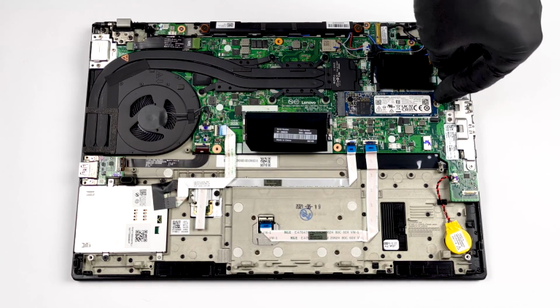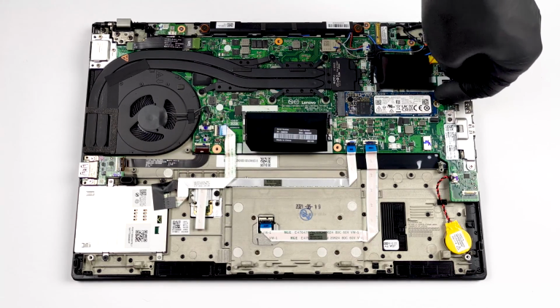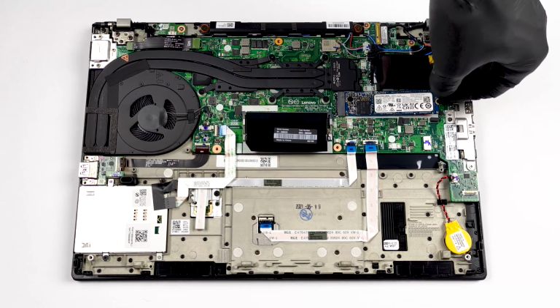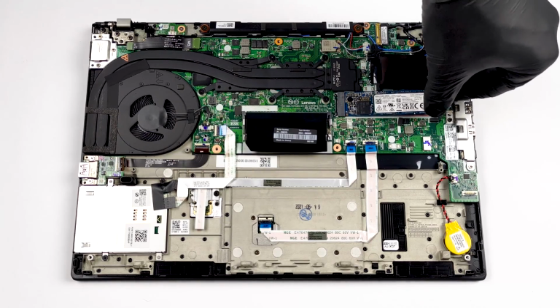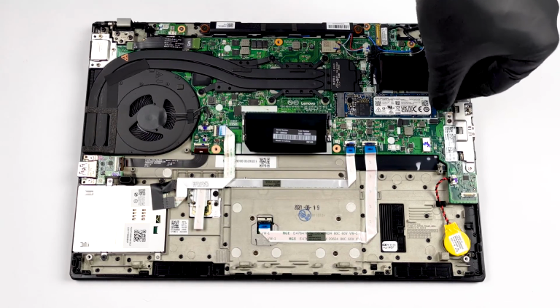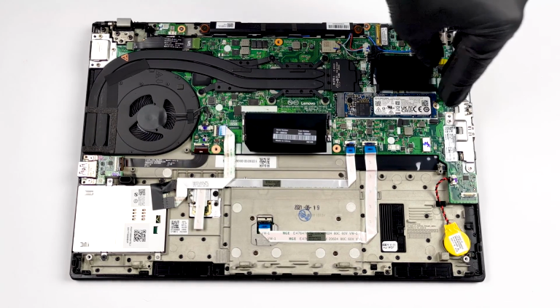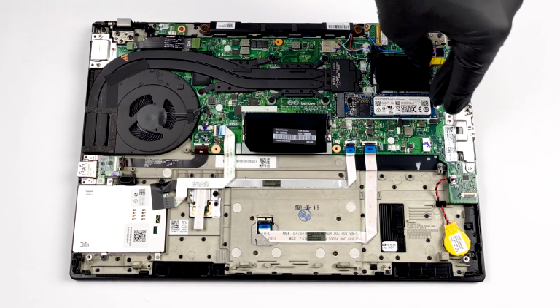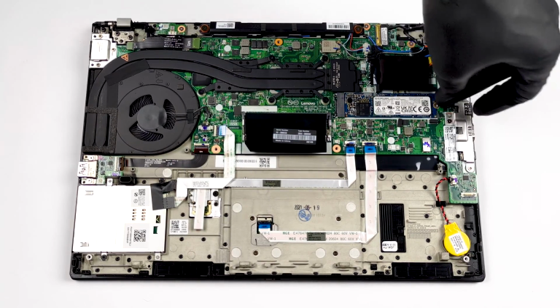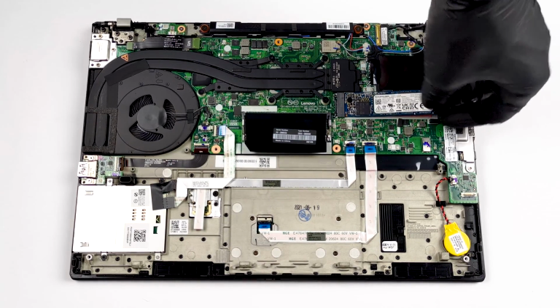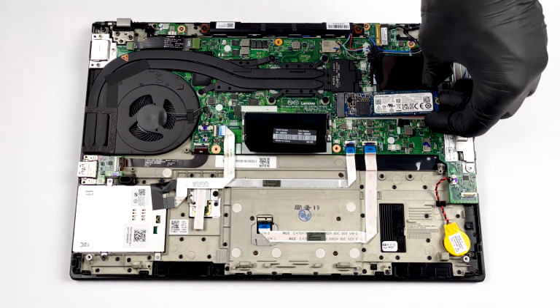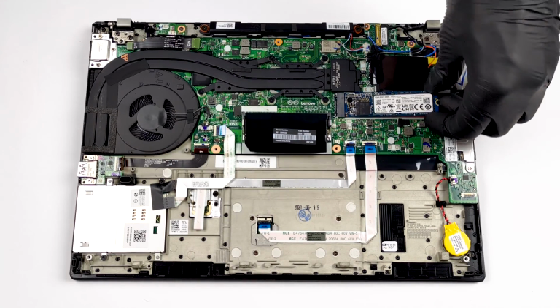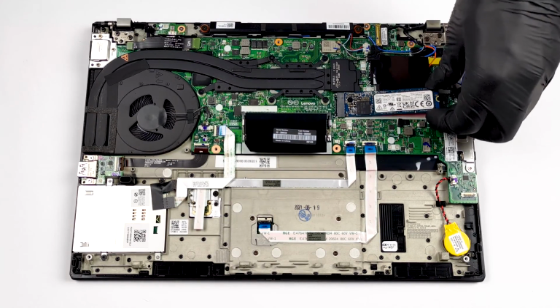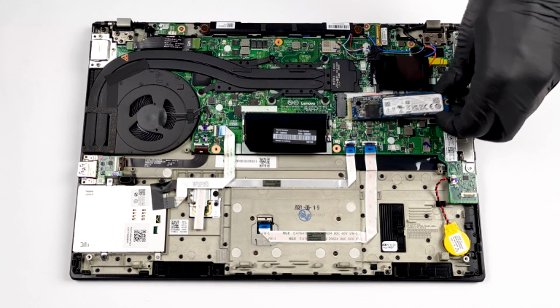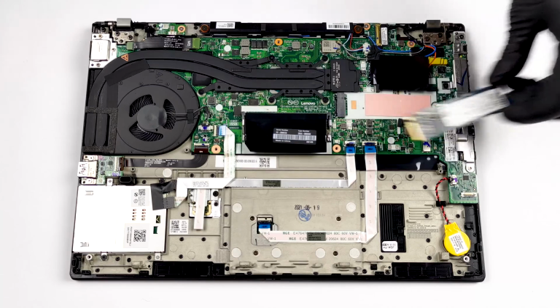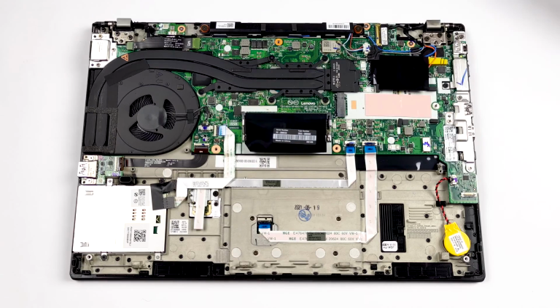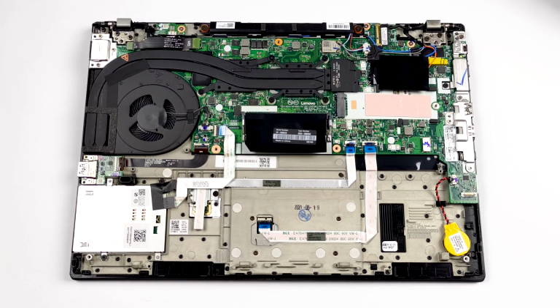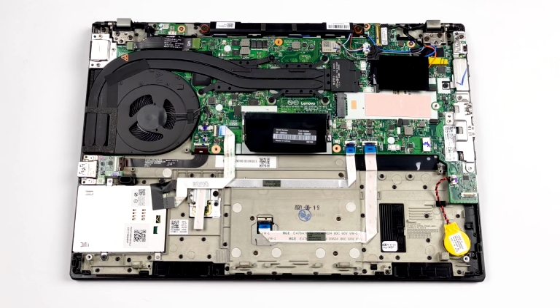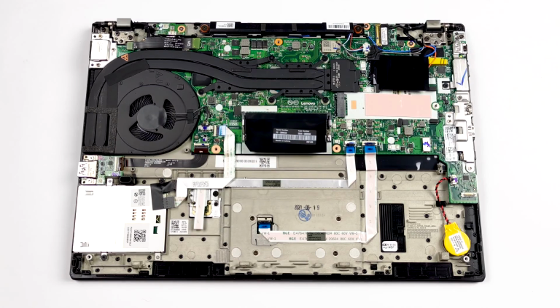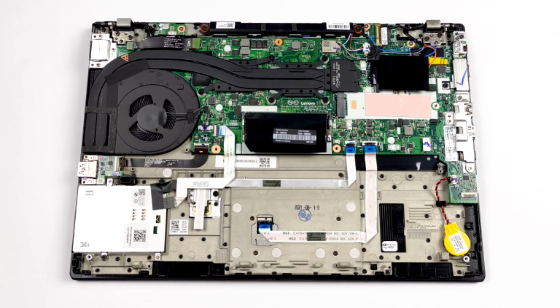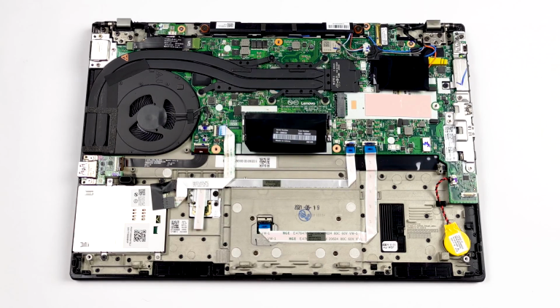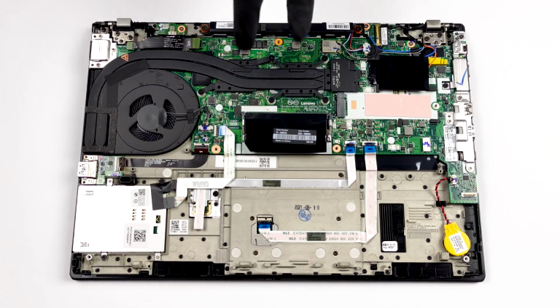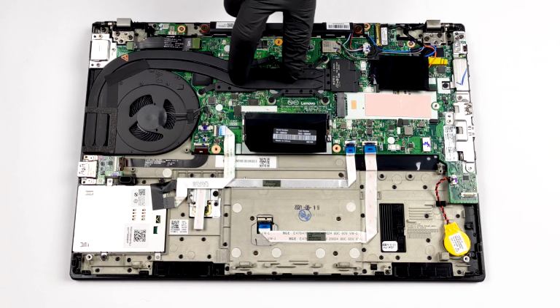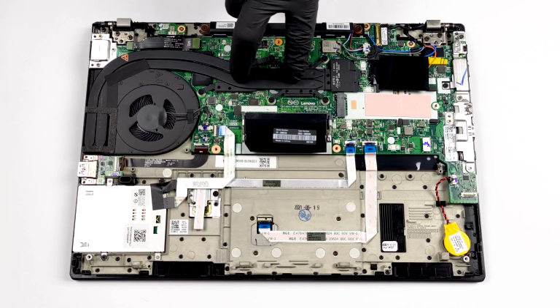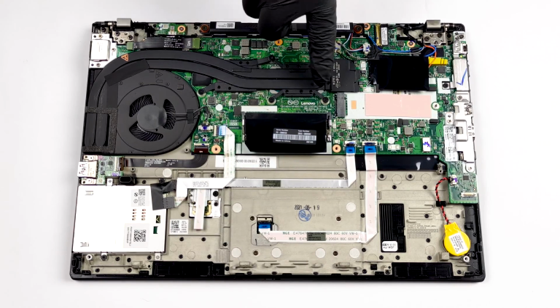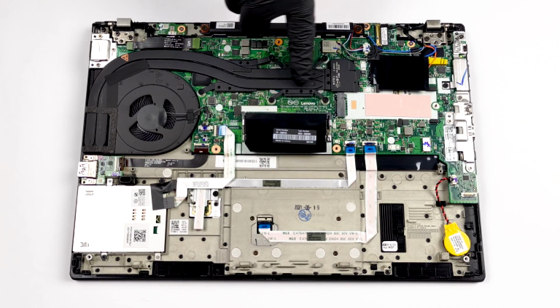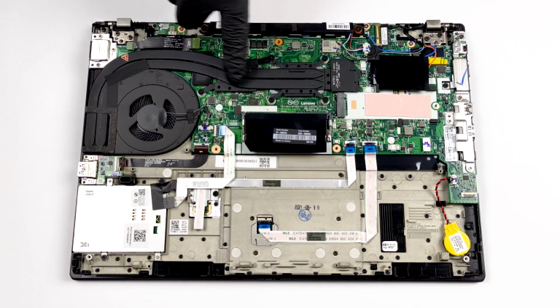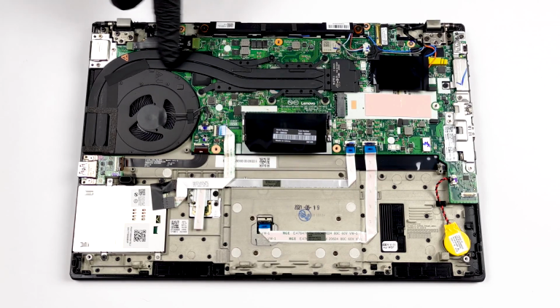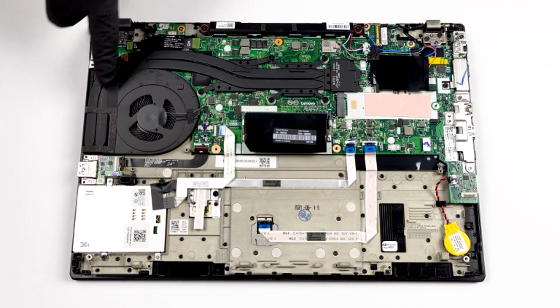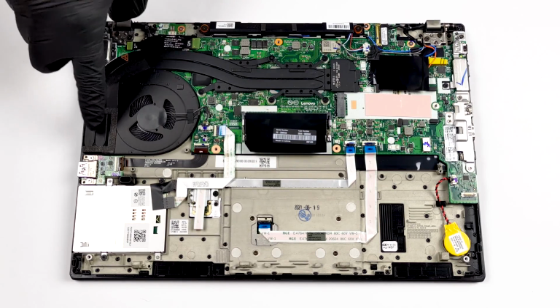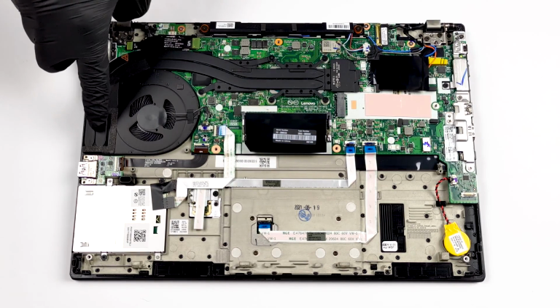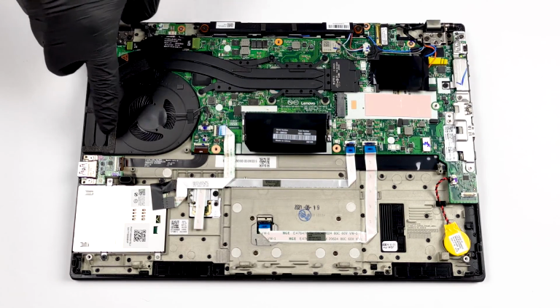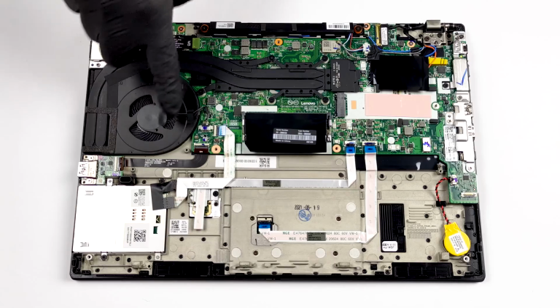As you can see, there are two heat pipes cooling both the CPU and the GPU. Additionally, there are heat spreaders over the processor VRMs and the graphics memory.